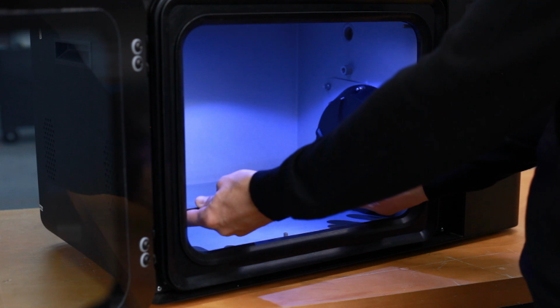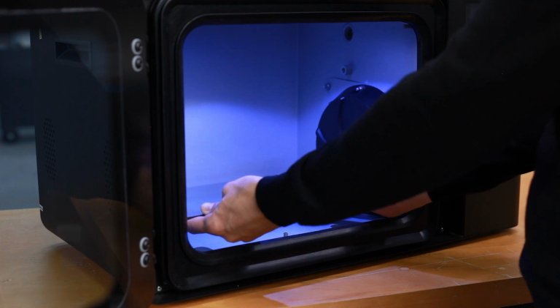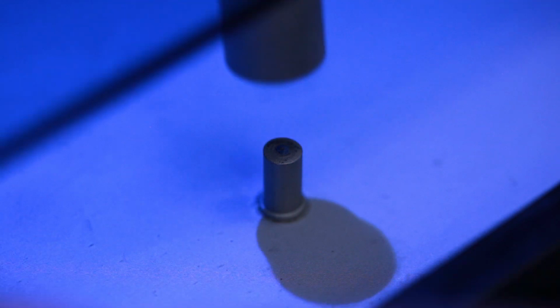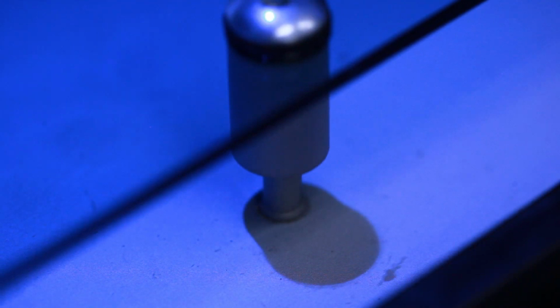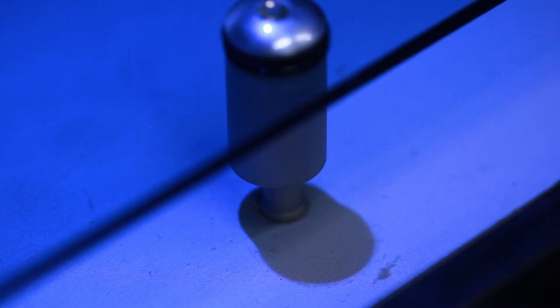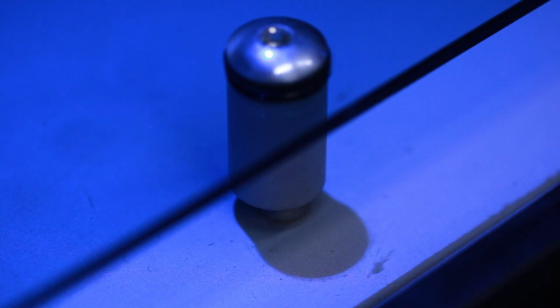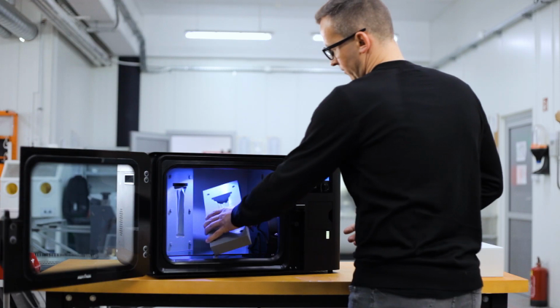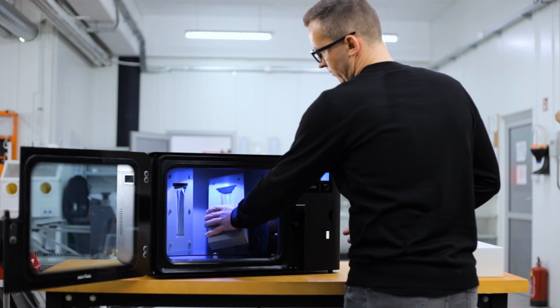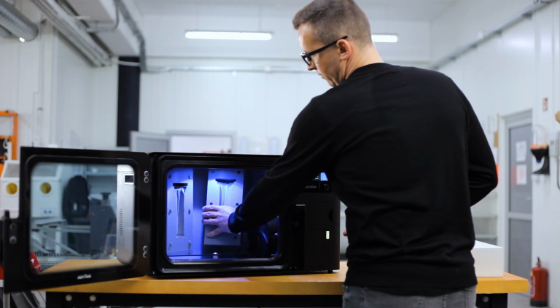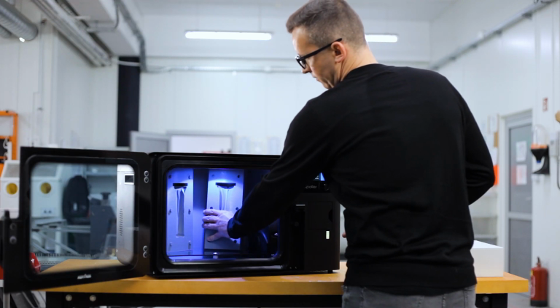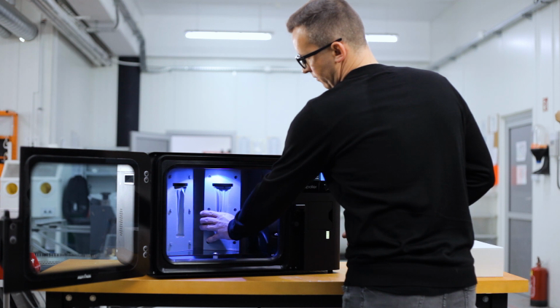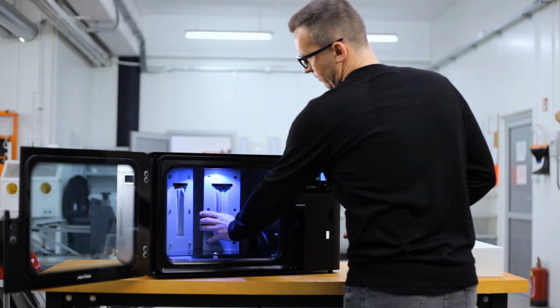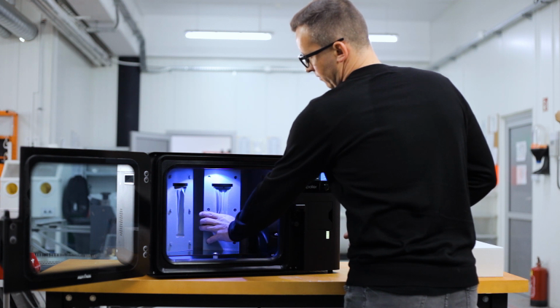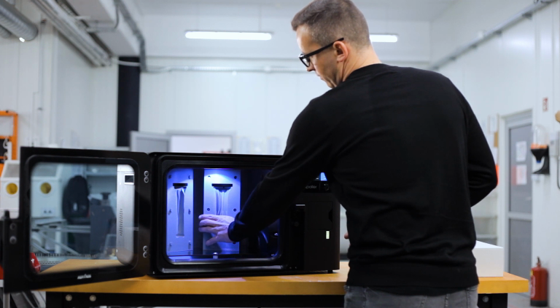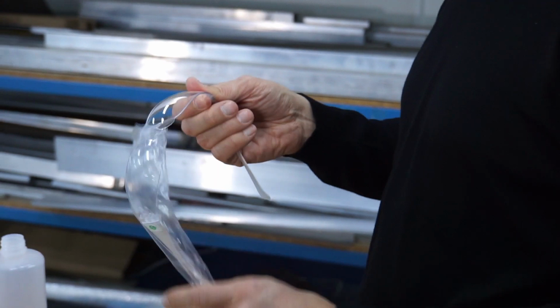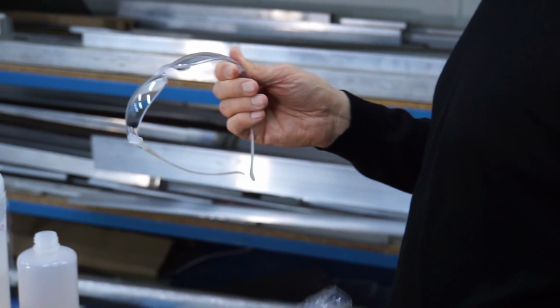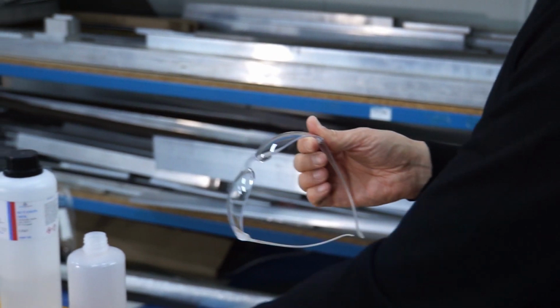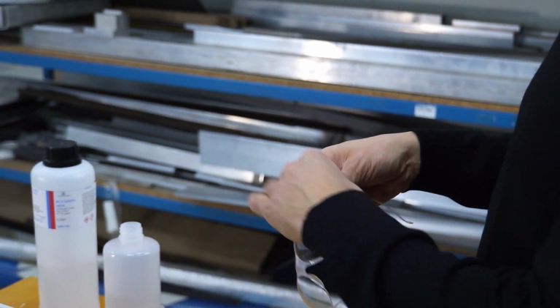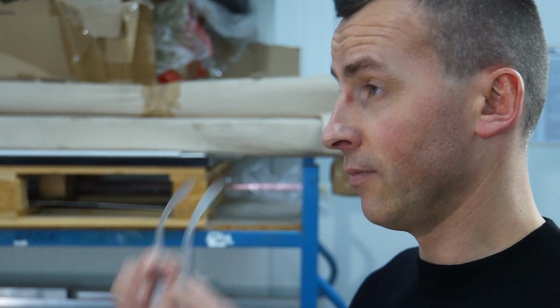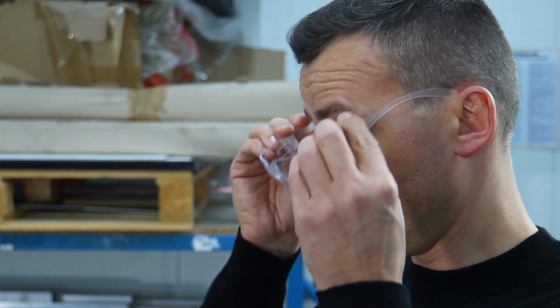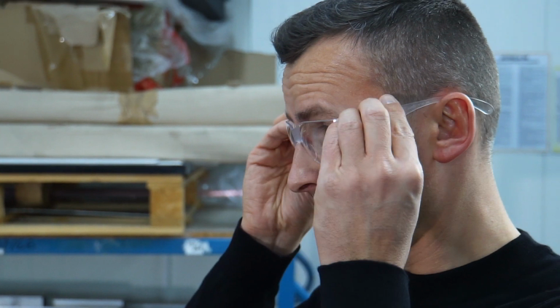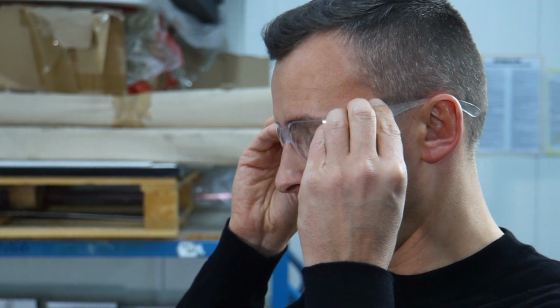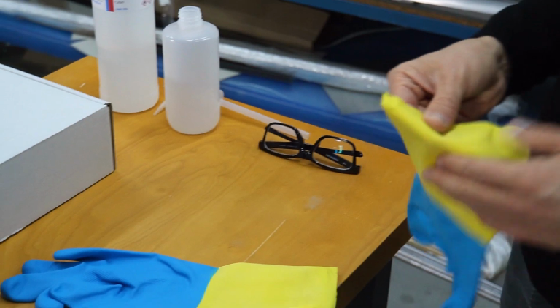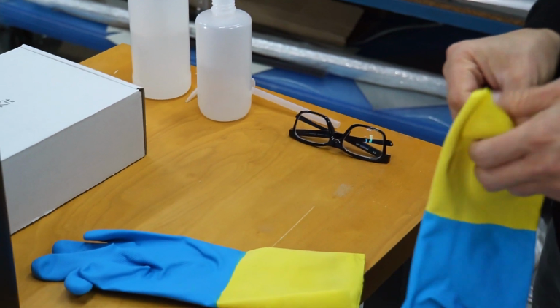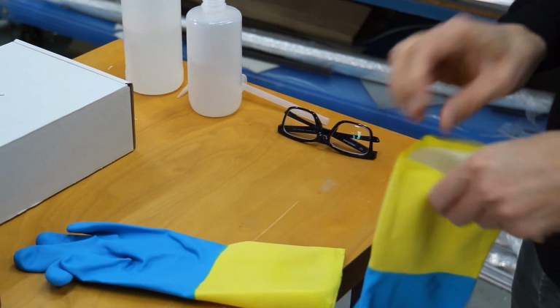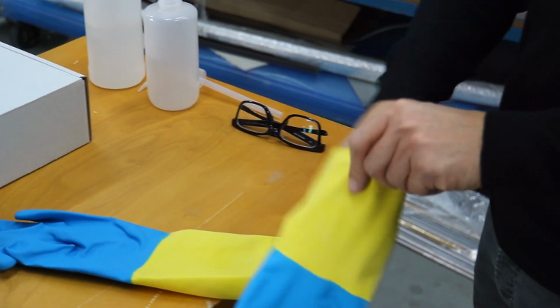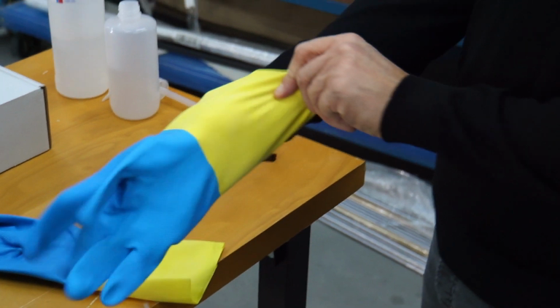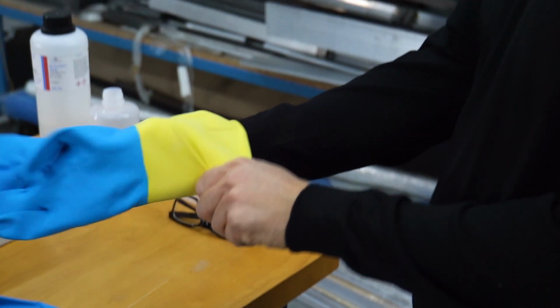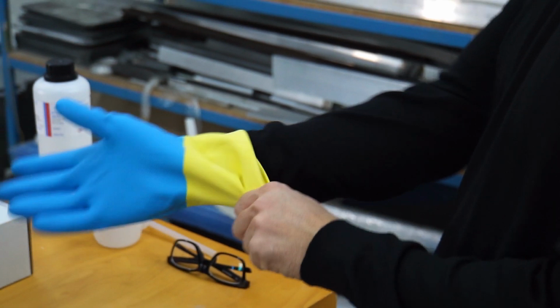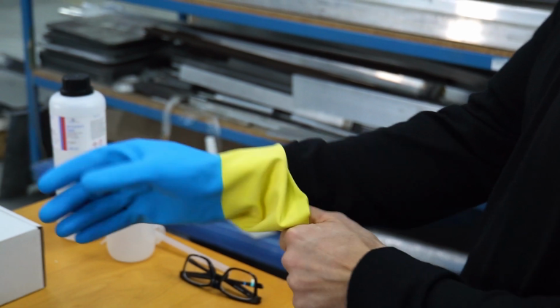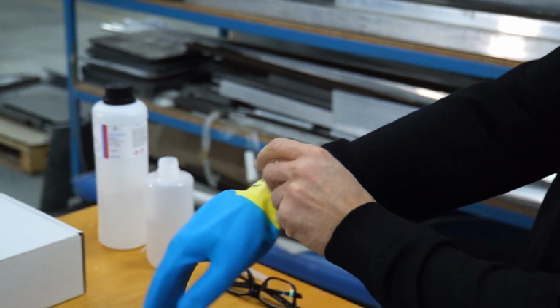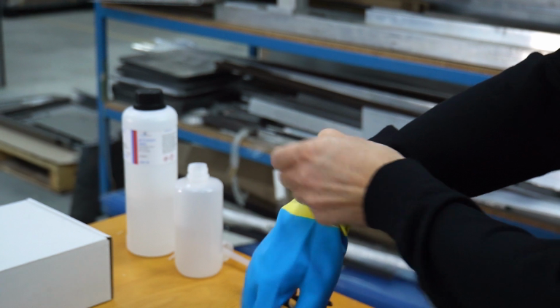Put the model on the platform. If you smooth more than one model, keep about 2-5 cm distance between them. While working with solvents, remember to wear safety glasses and gloves and use only solvents approved by the manufacturer: acetone or MEK.